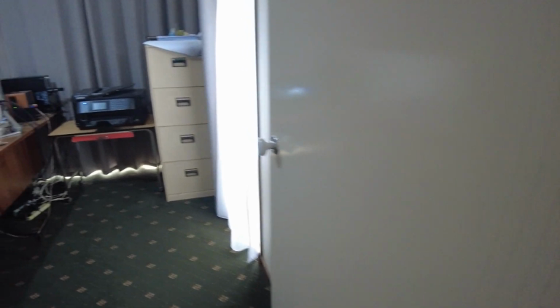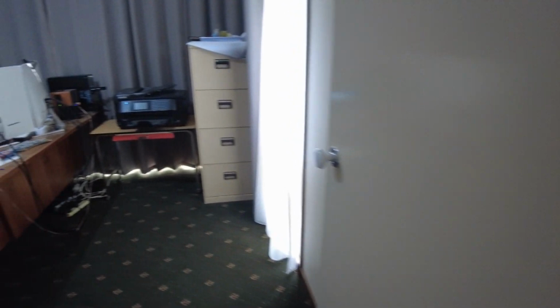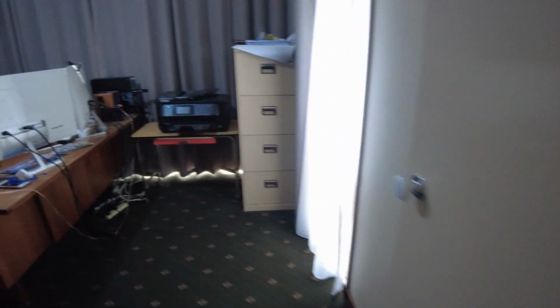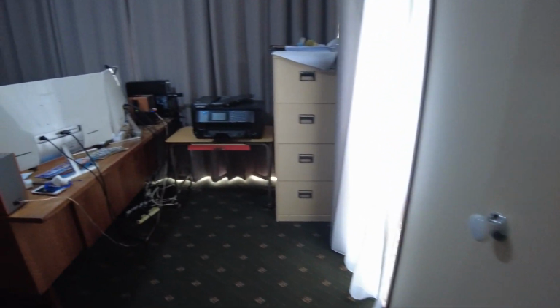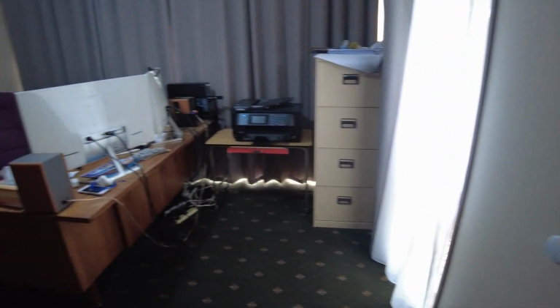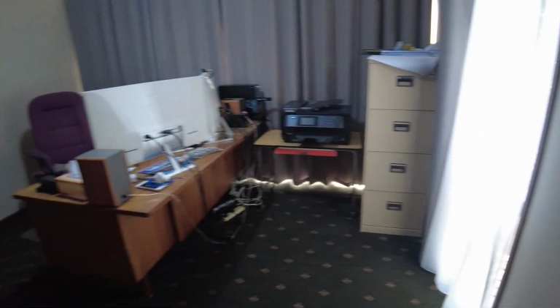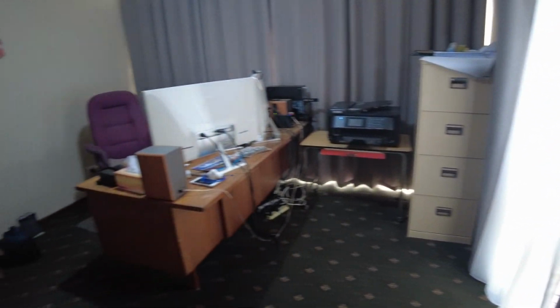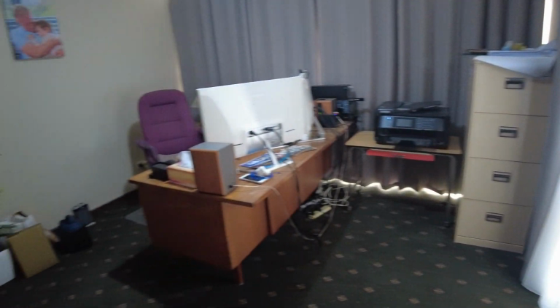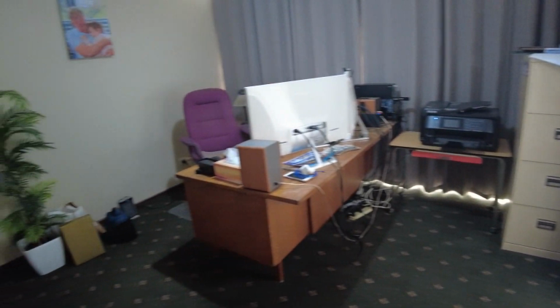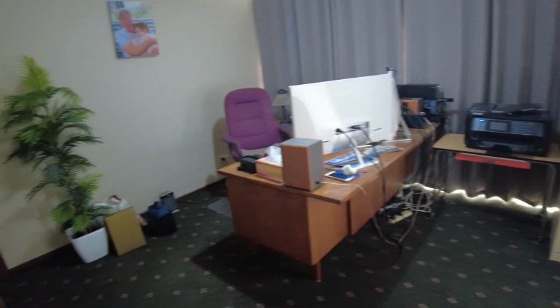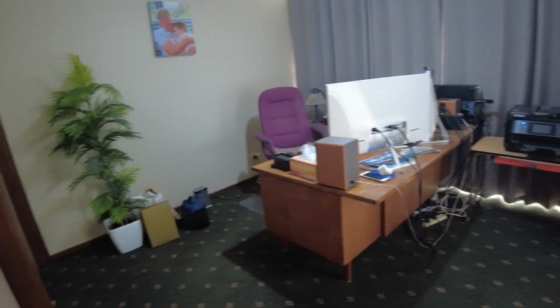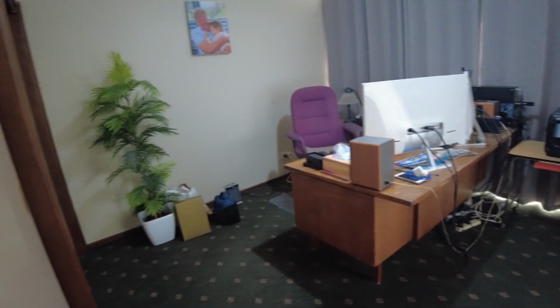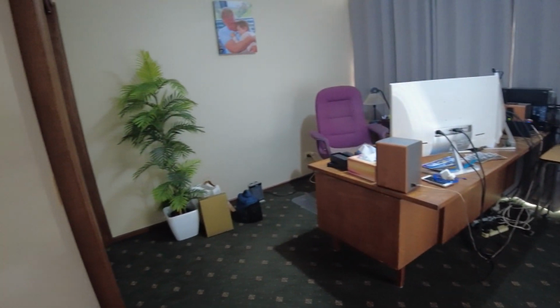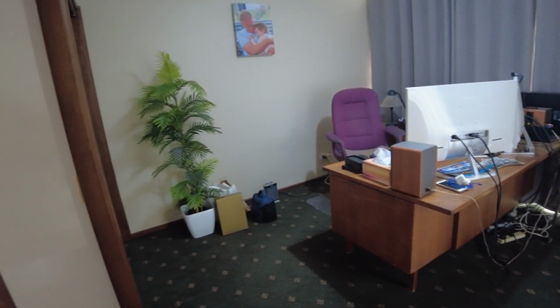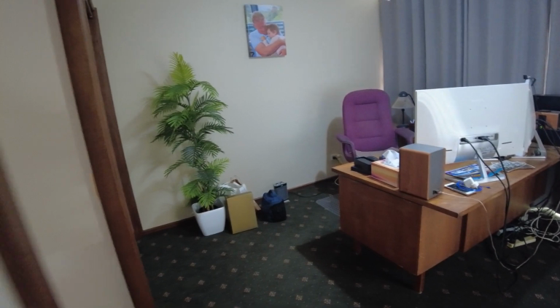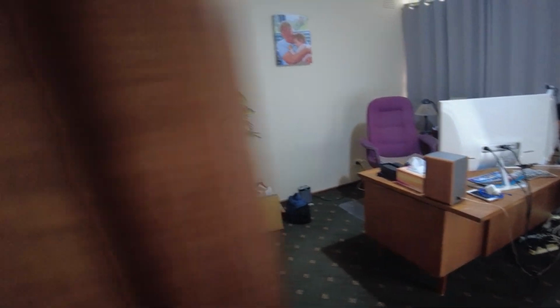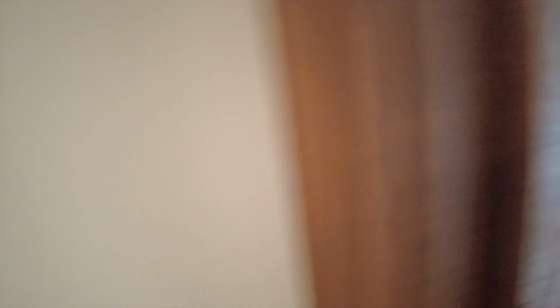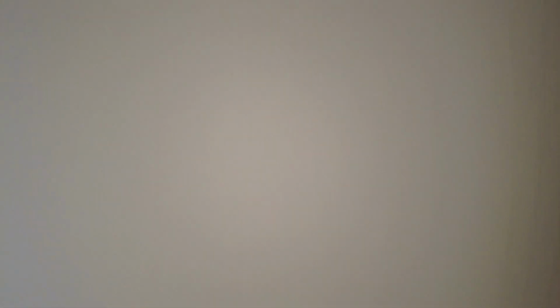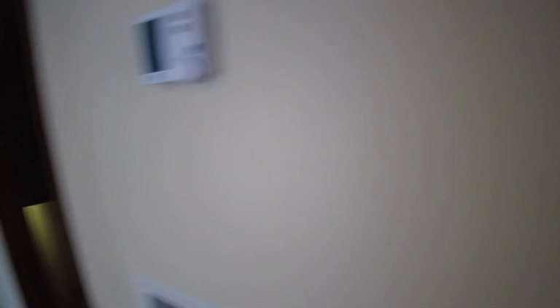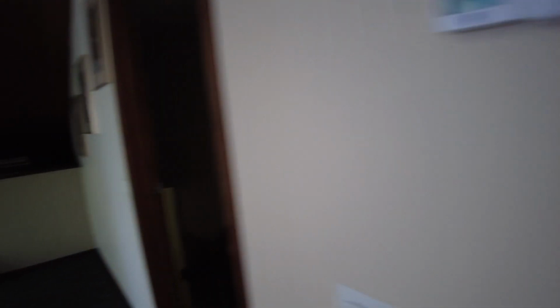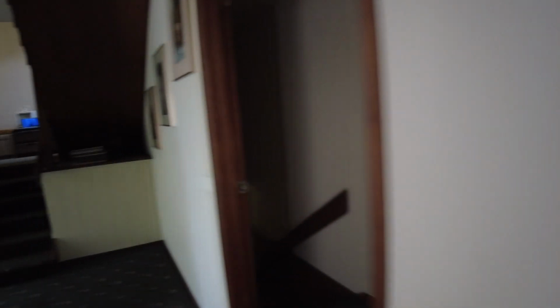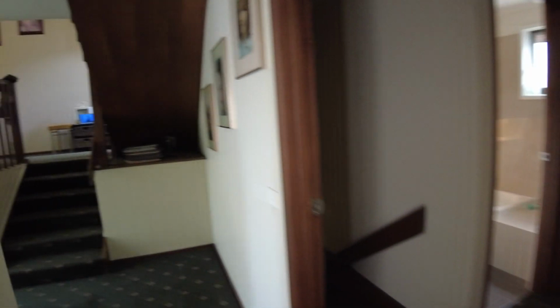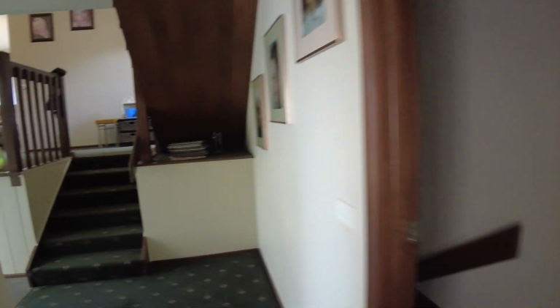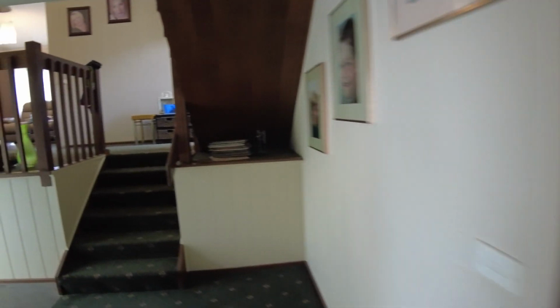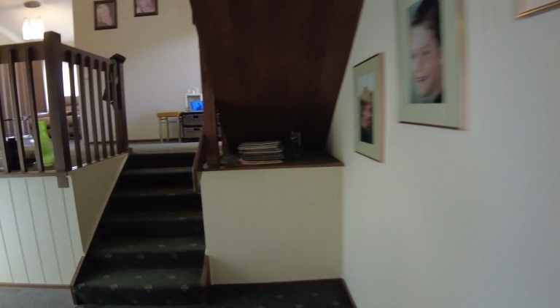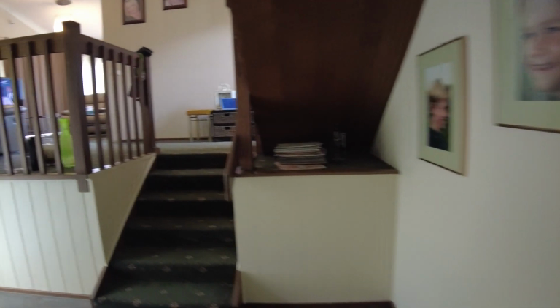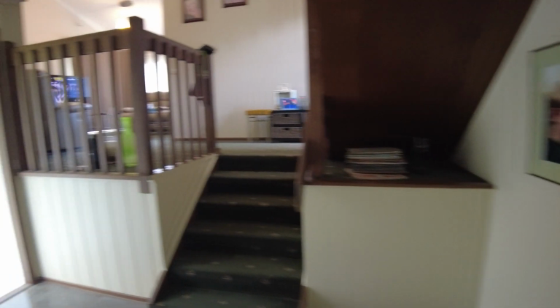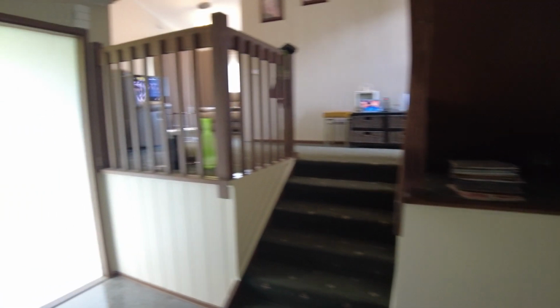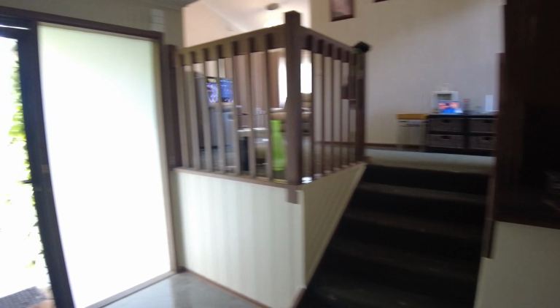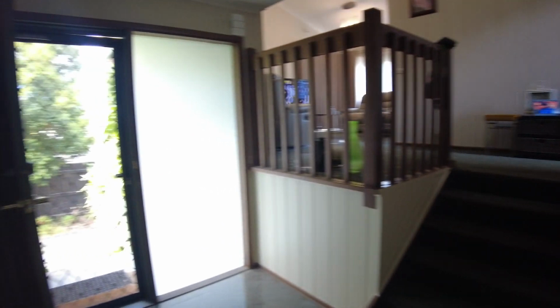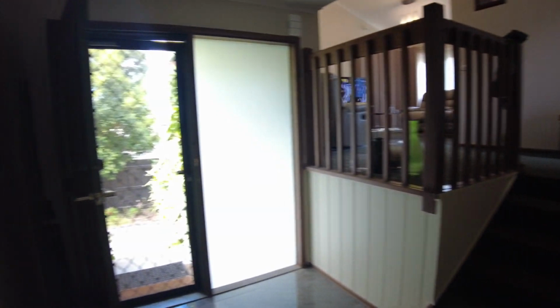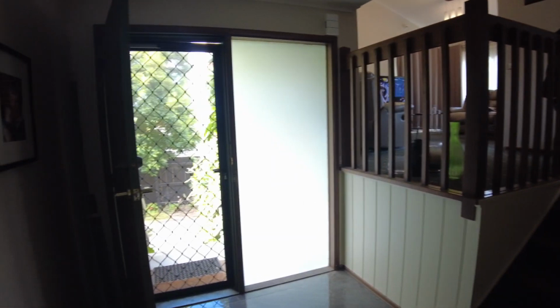Into here is my office — my study office, whatever you want to call it. And we'll go around here. Now we'll go up to the next level. There's the front door there that we walked past before.